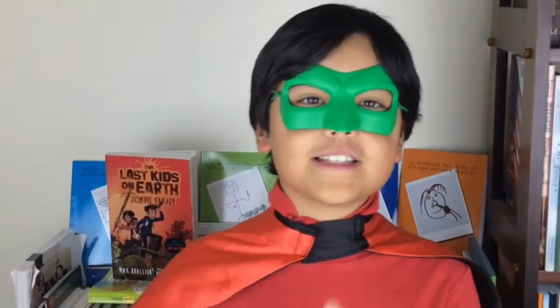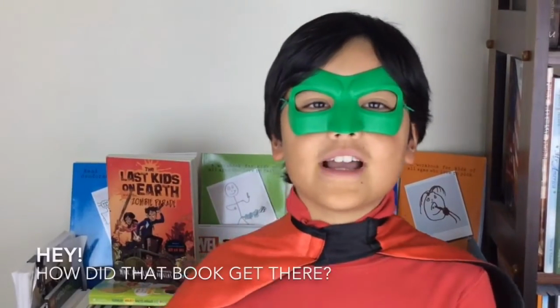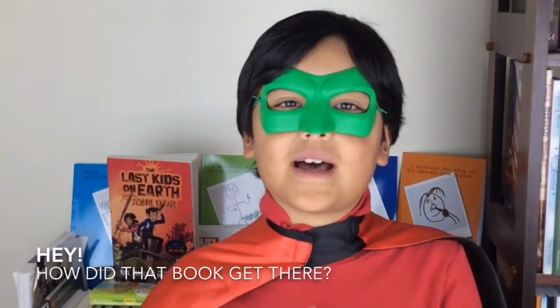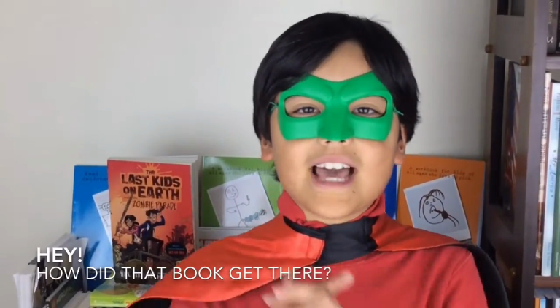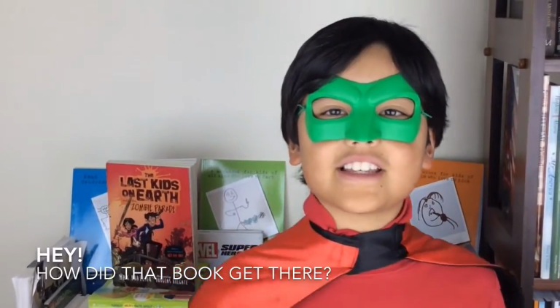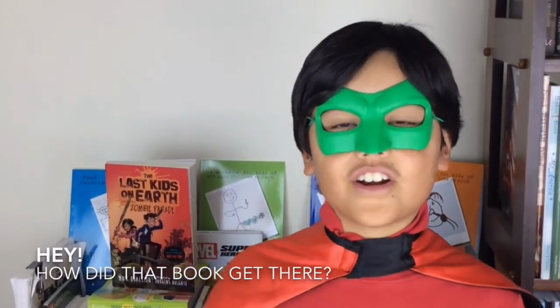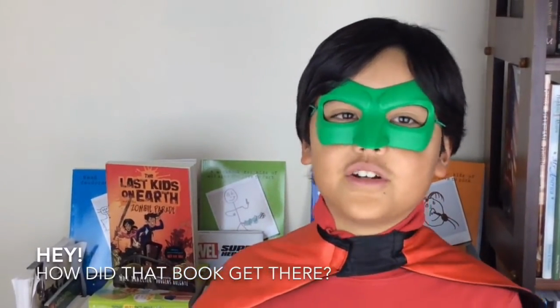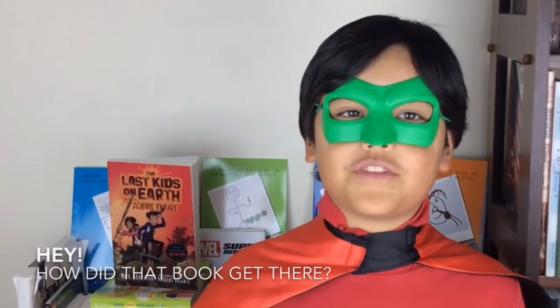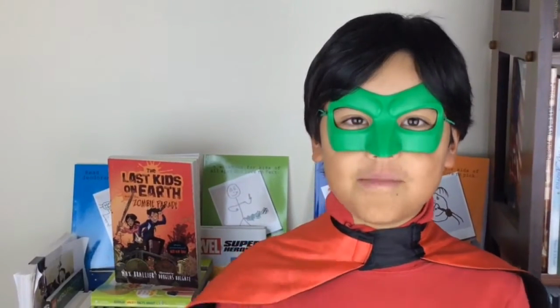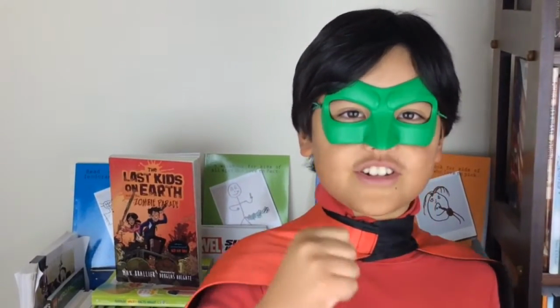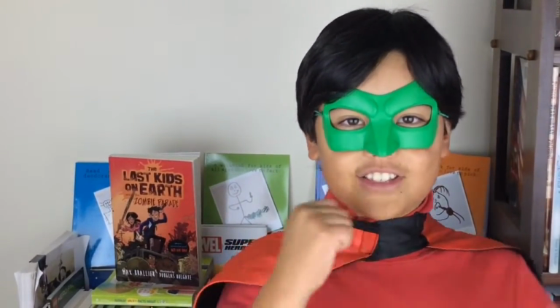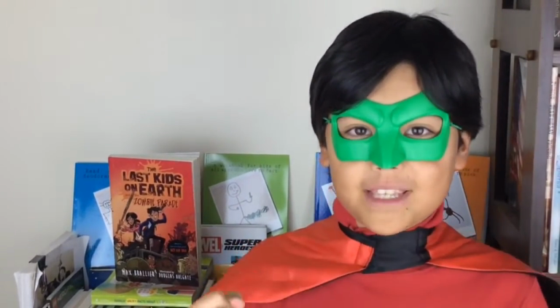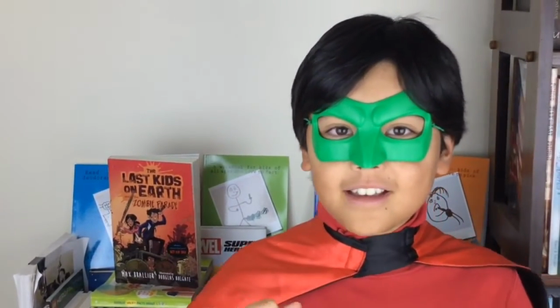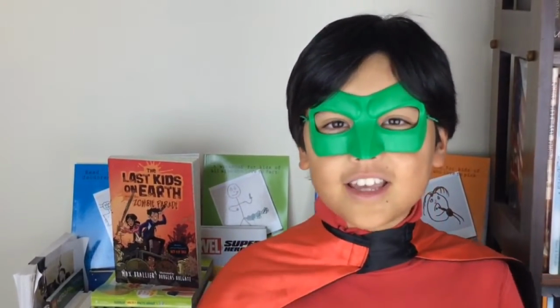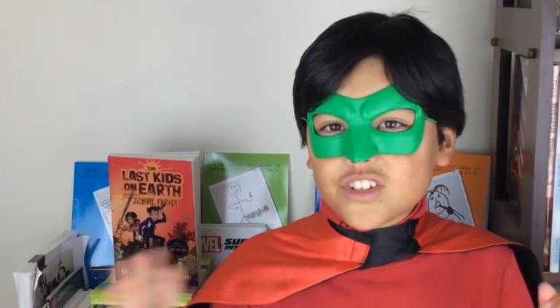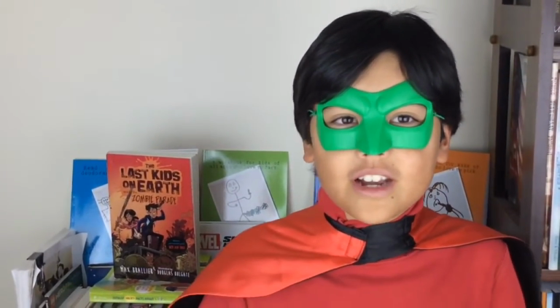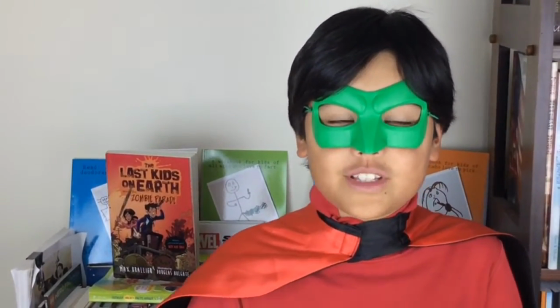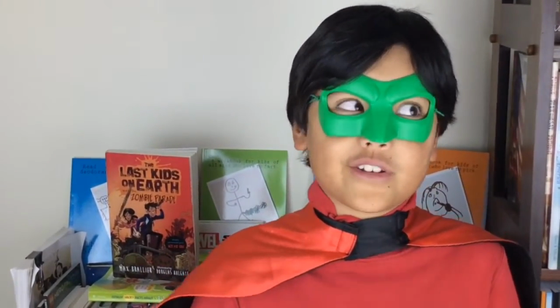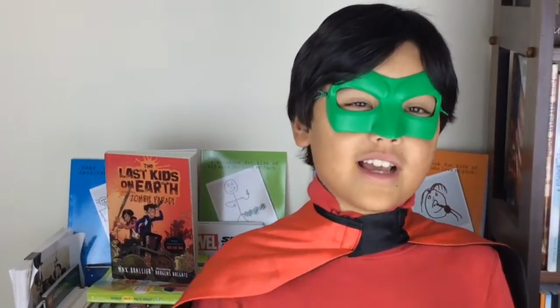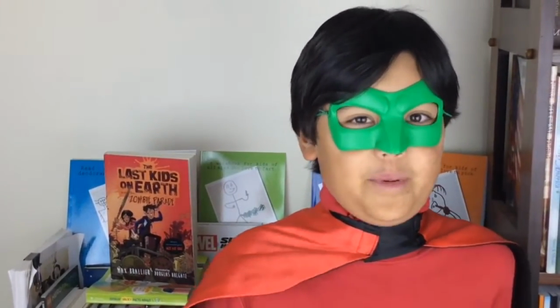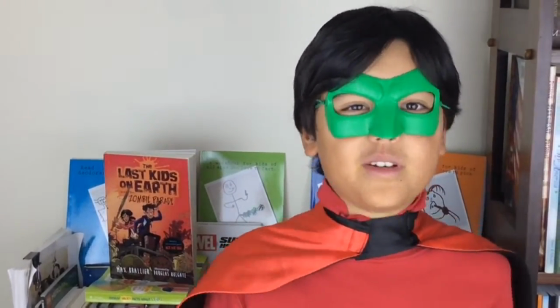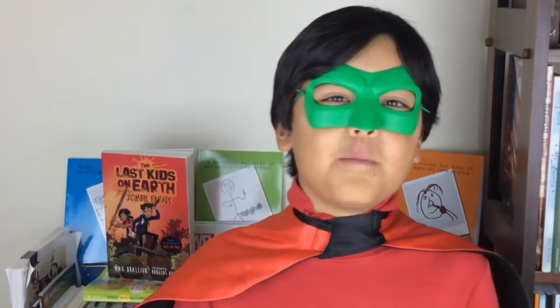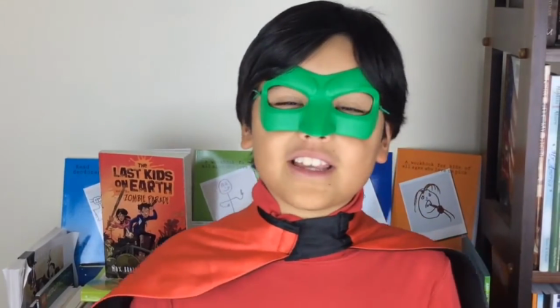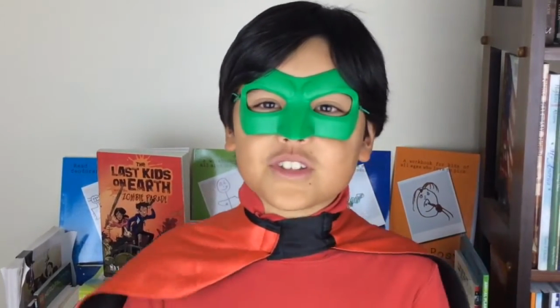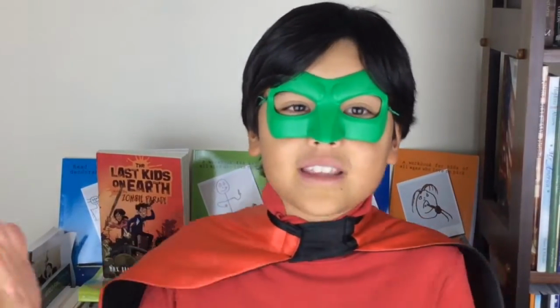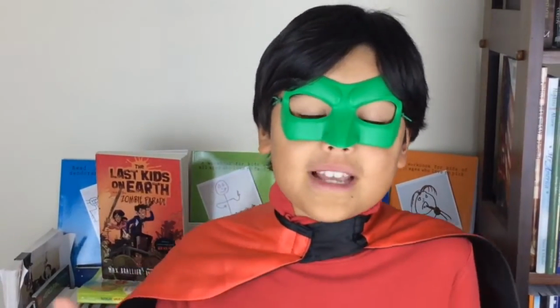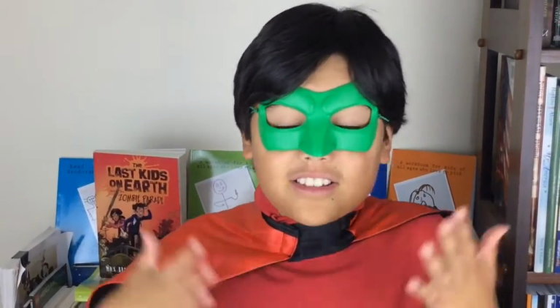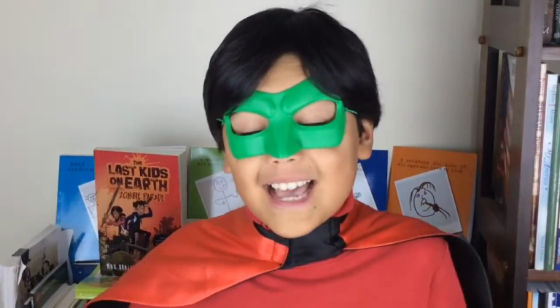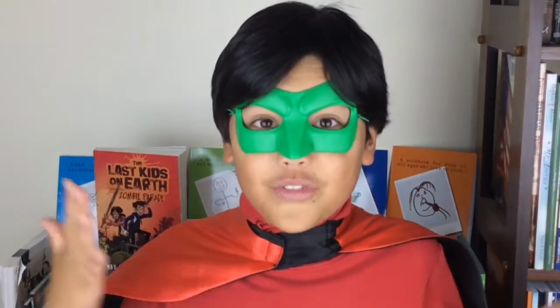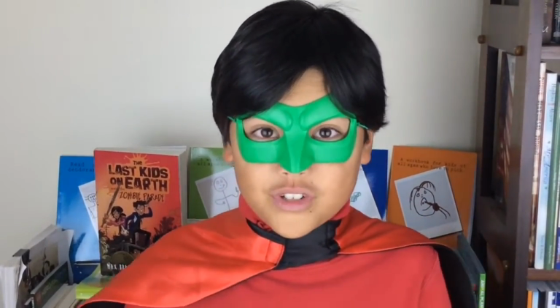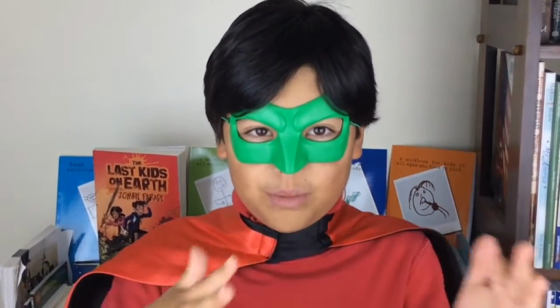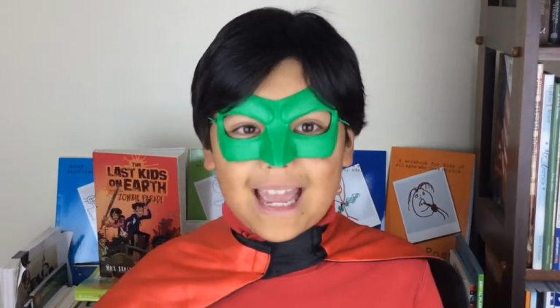This book is about the last kids on earth who have to fight monsters and zombies. These kids are still scared of these creatures — I would be too — but they're used to fighting them as they are the last survivors on the planet.